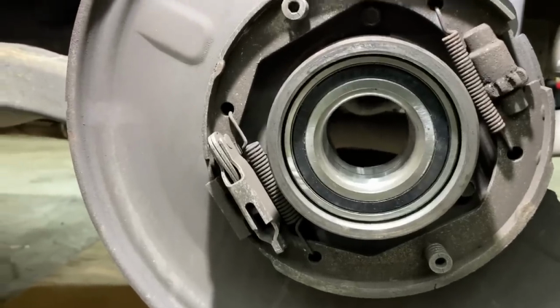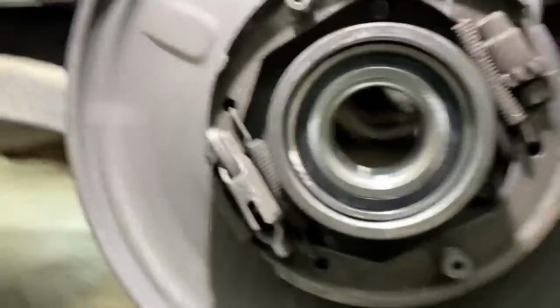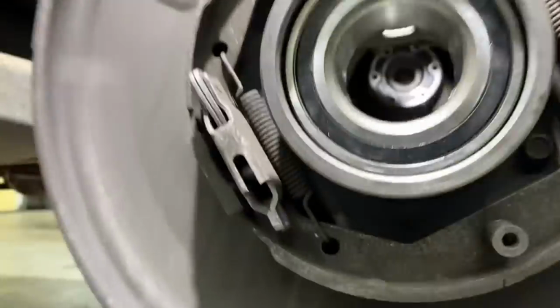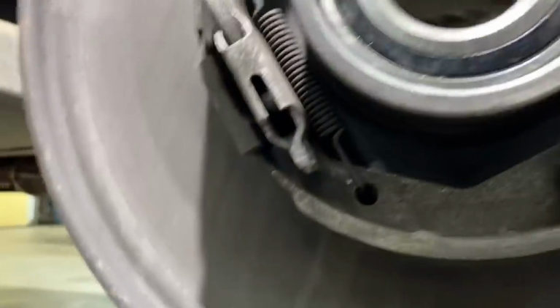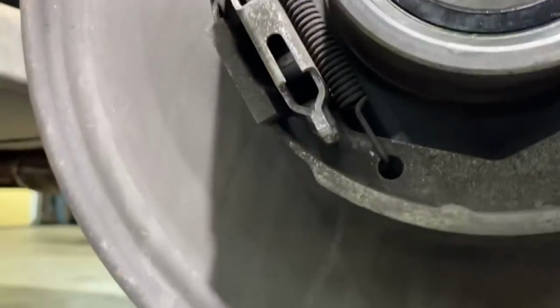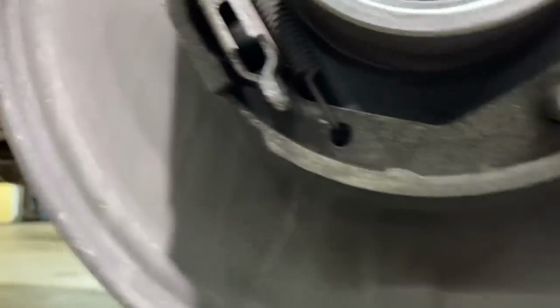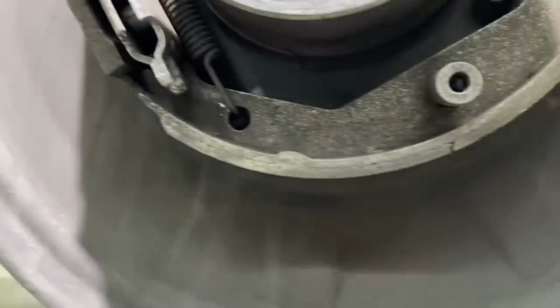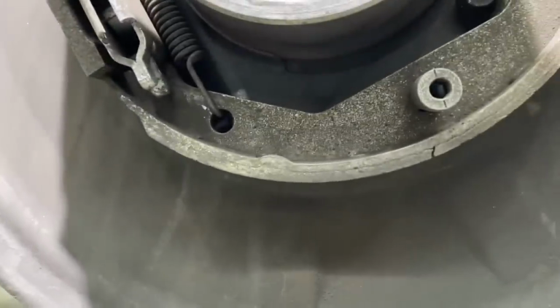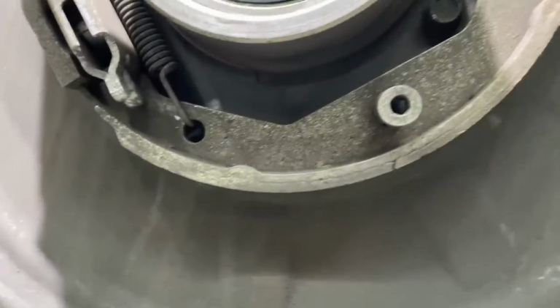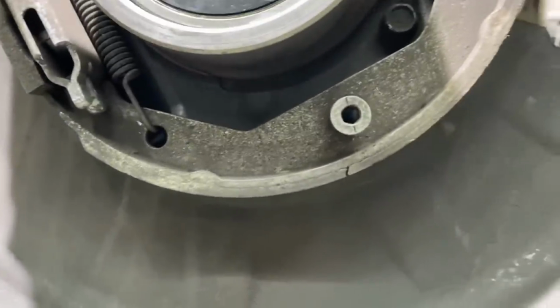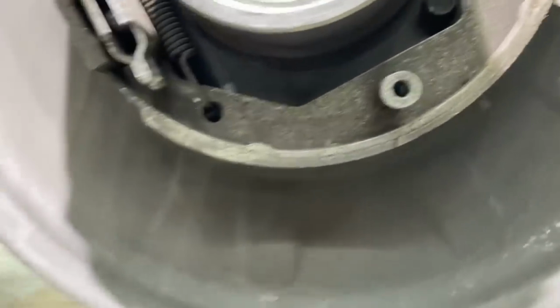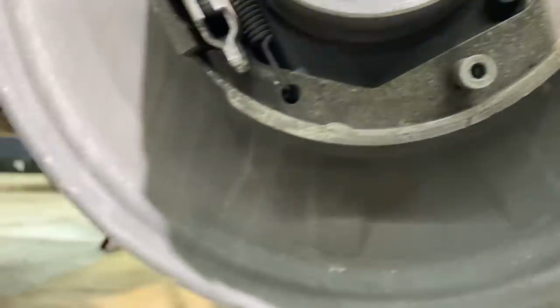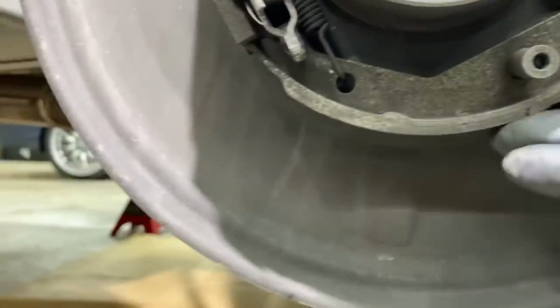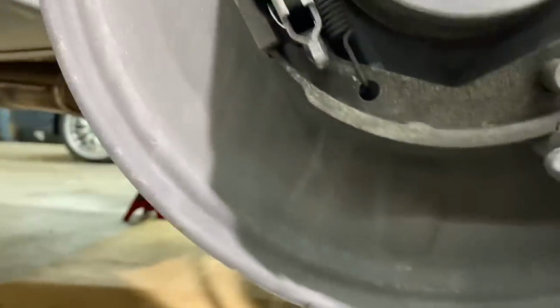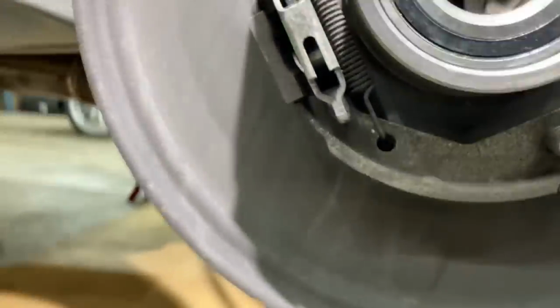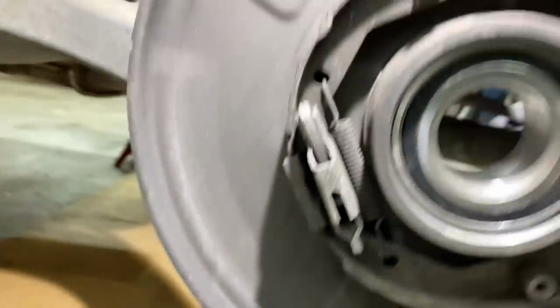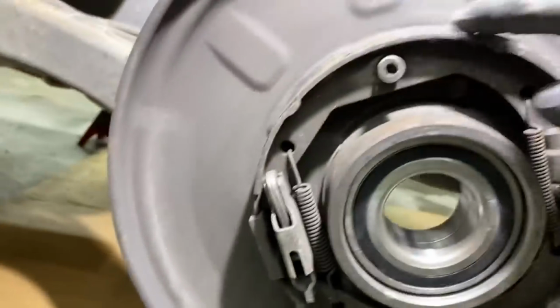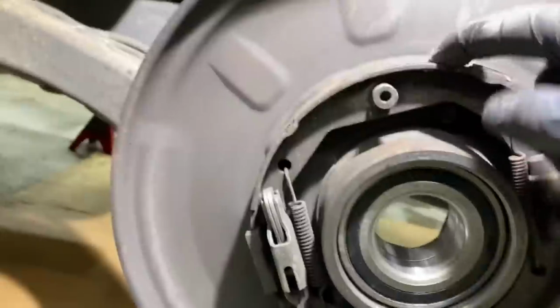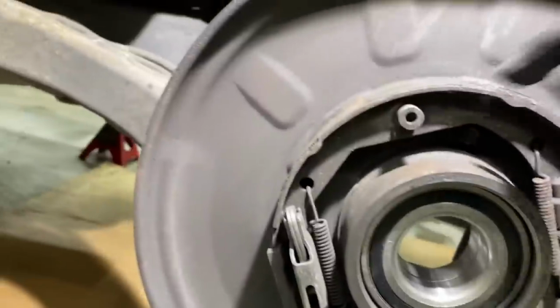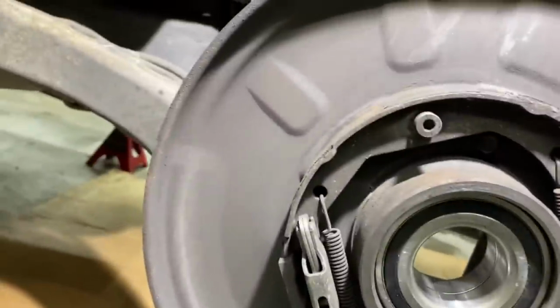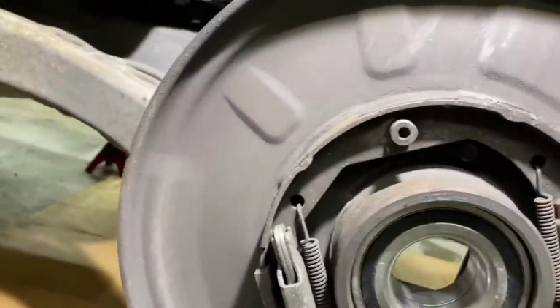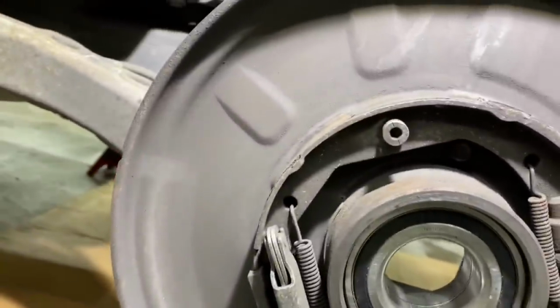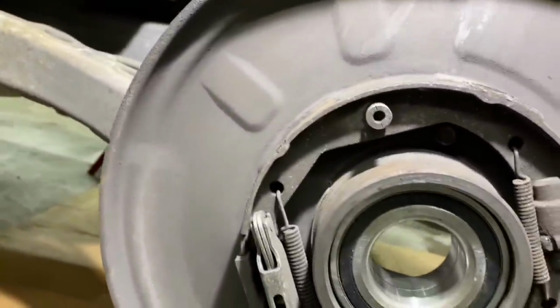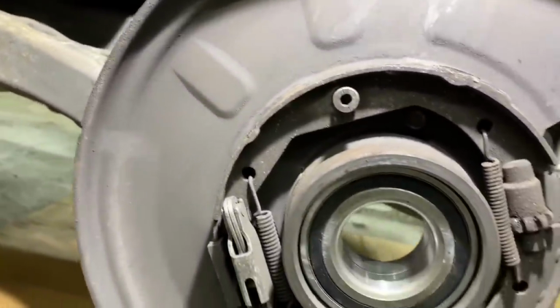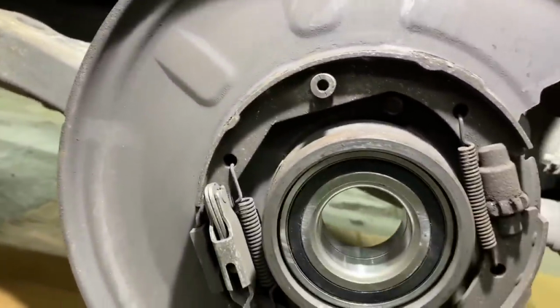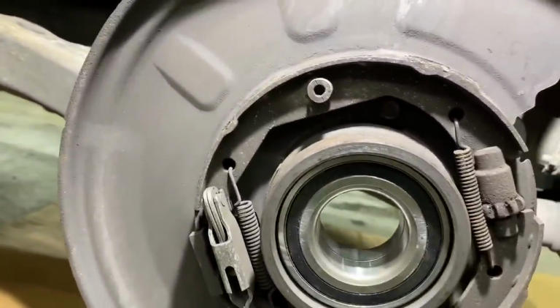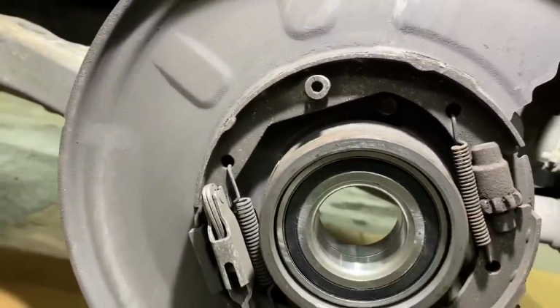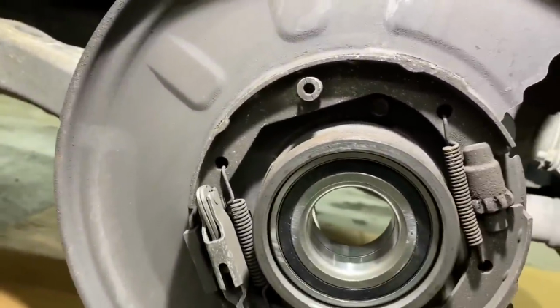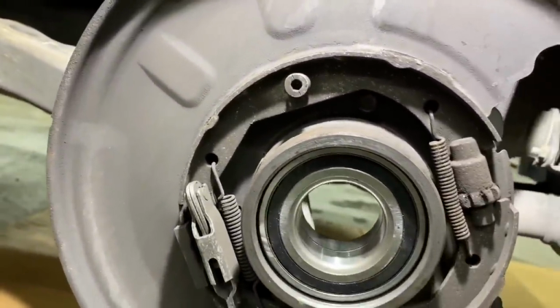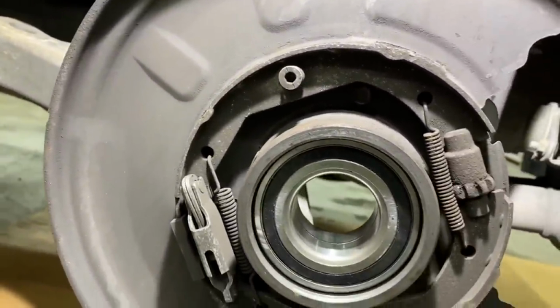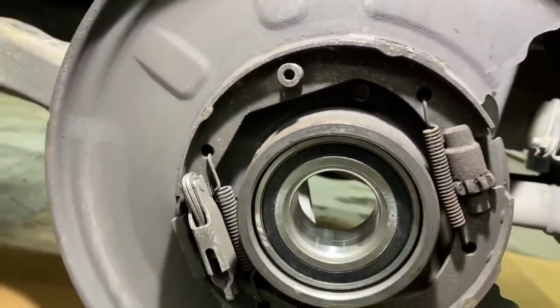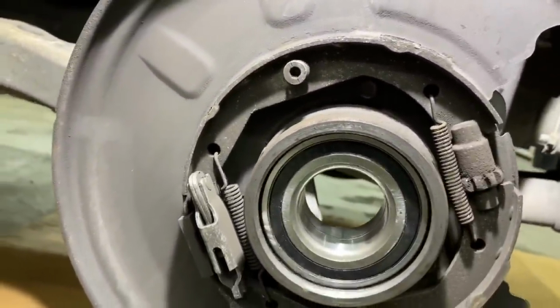I am going to pause, though, because these parking brake shoes are done, so I'm going to need to order some more shoes and get those installed.